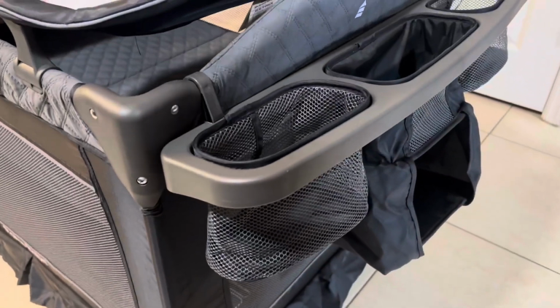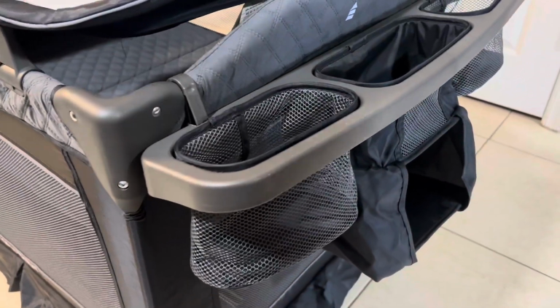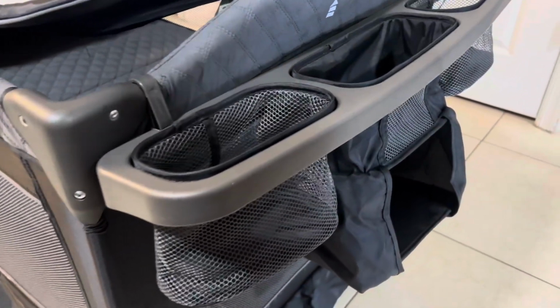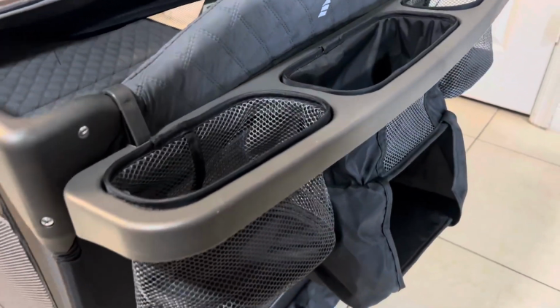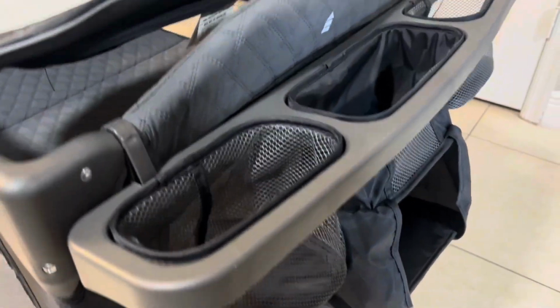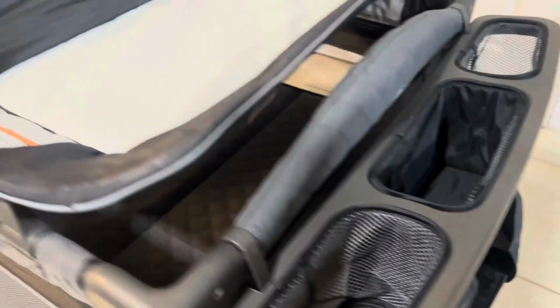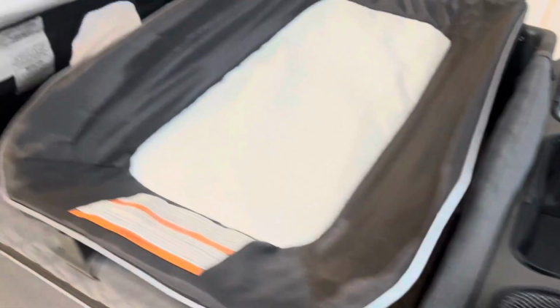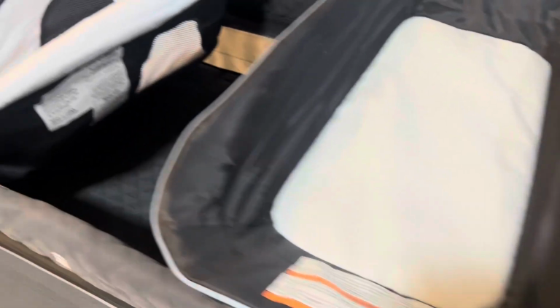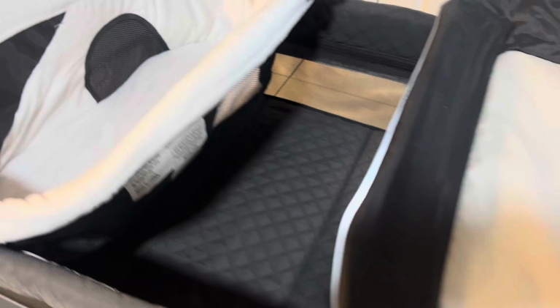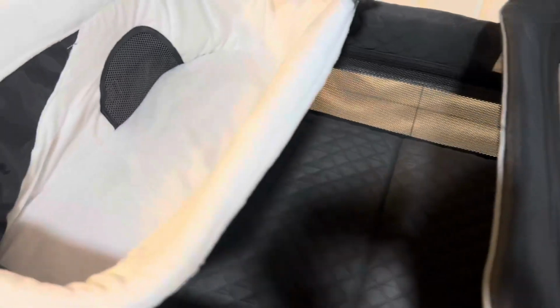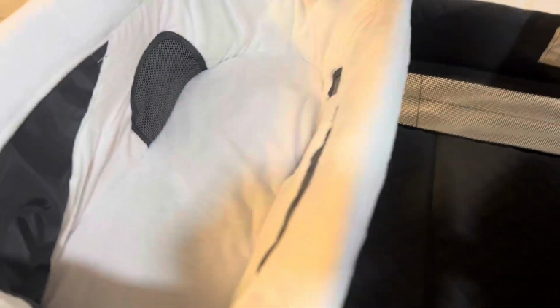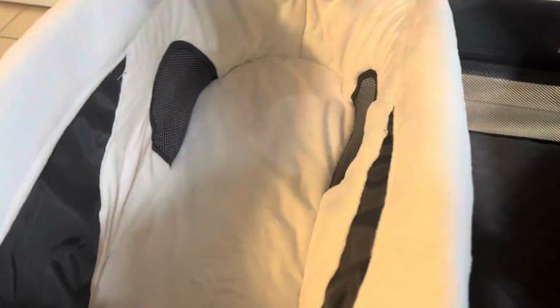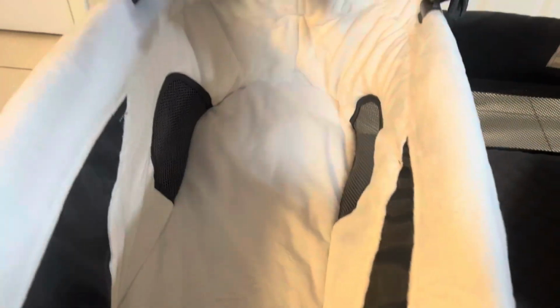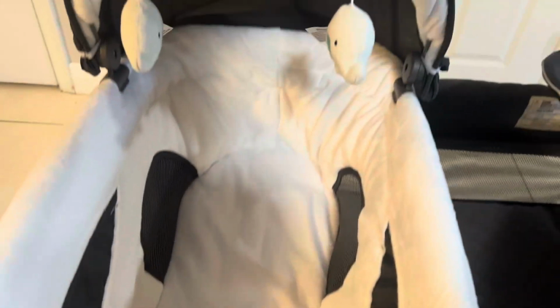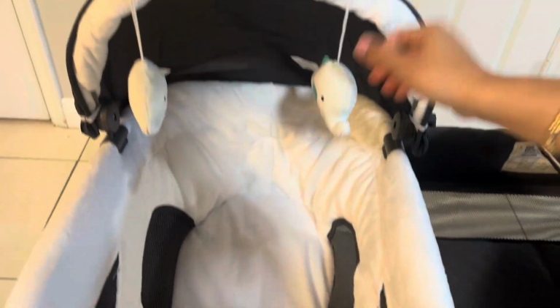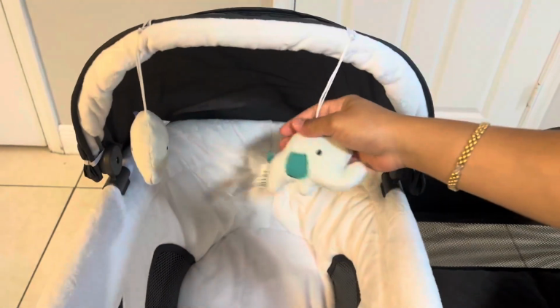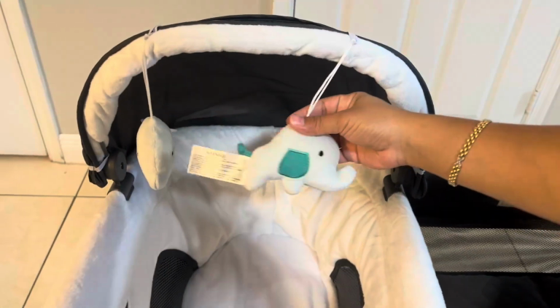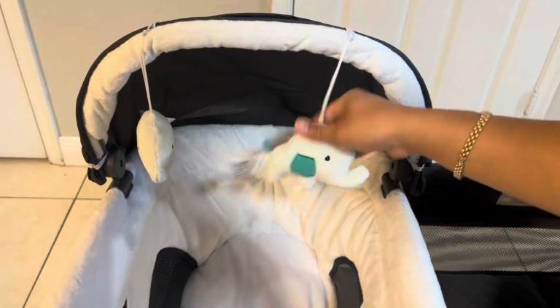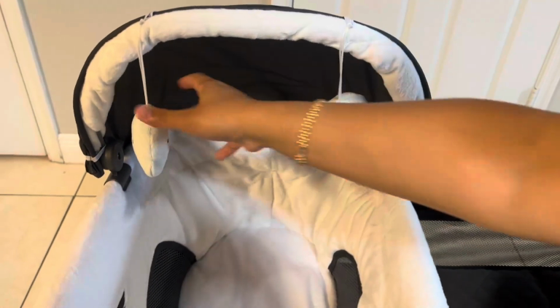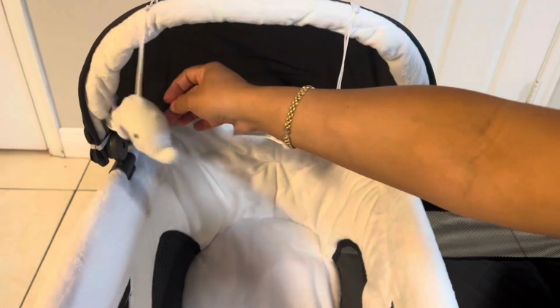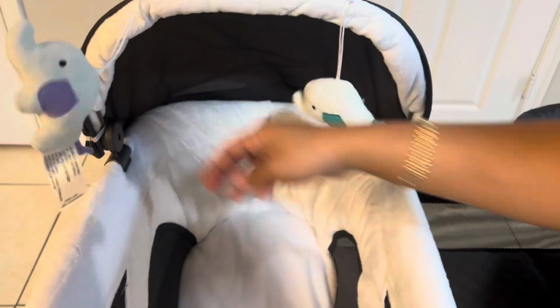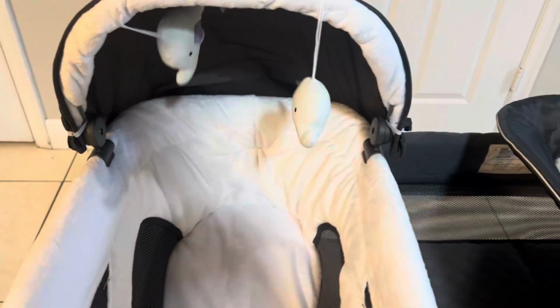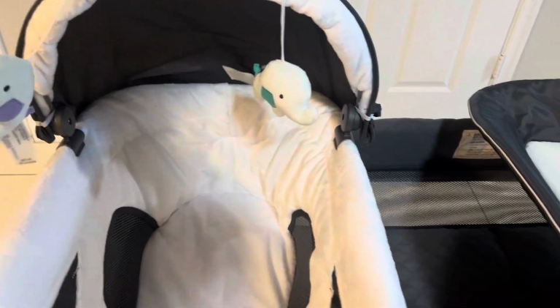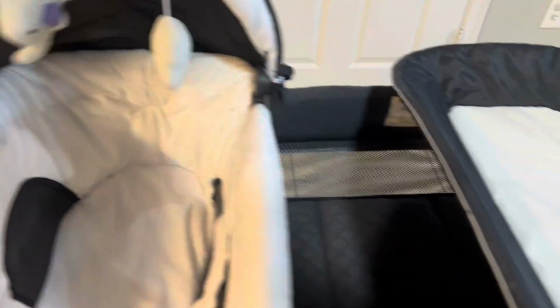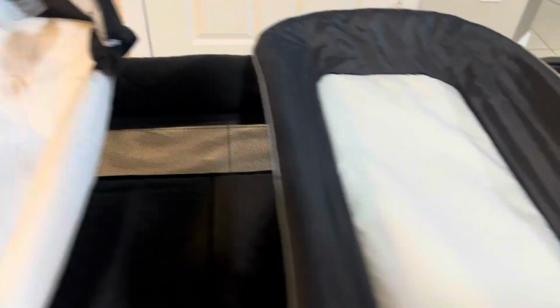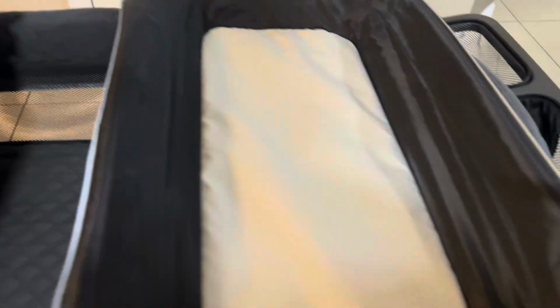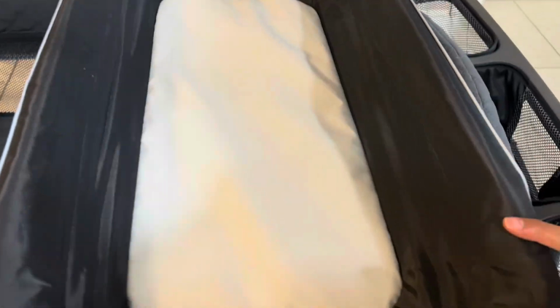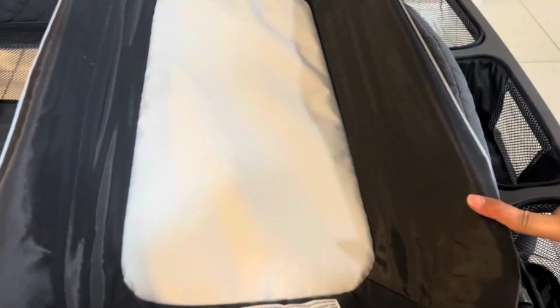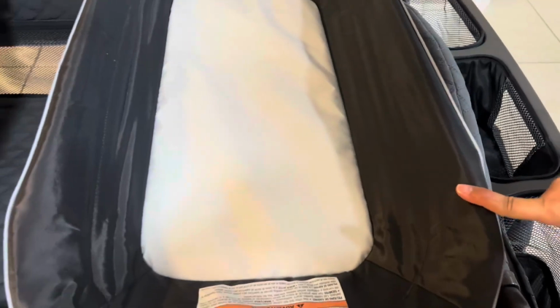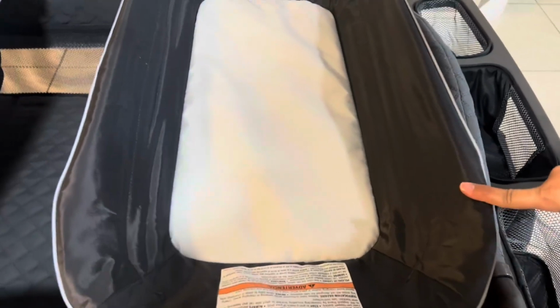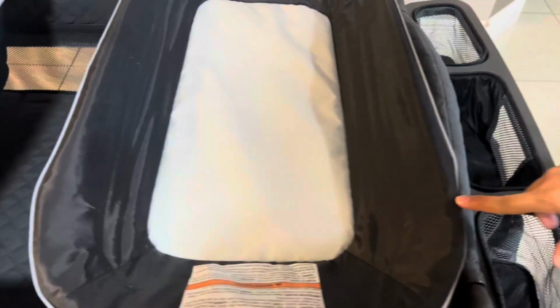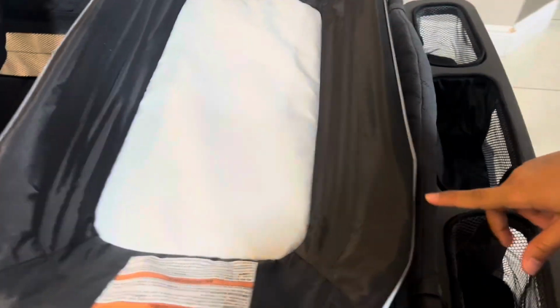It comes with the bassinet over here, and the bassinet also has the cover which has these little cute elephants. And then it has a changing table over here.